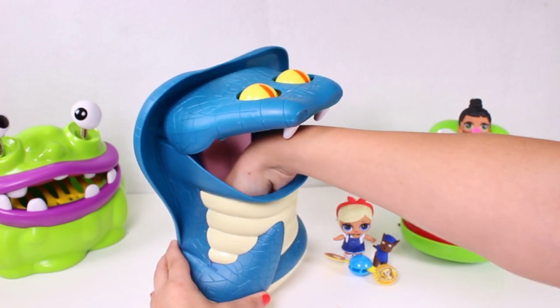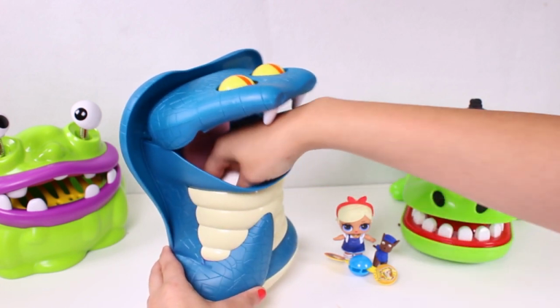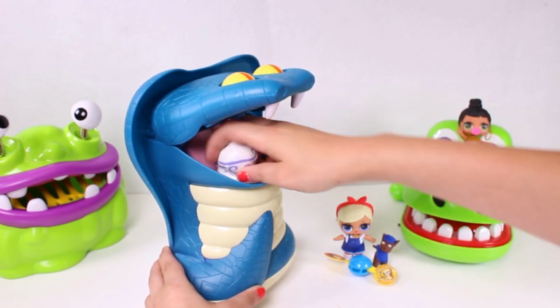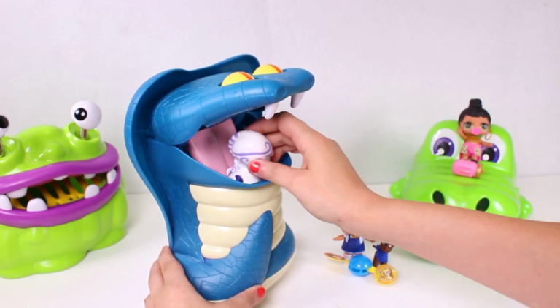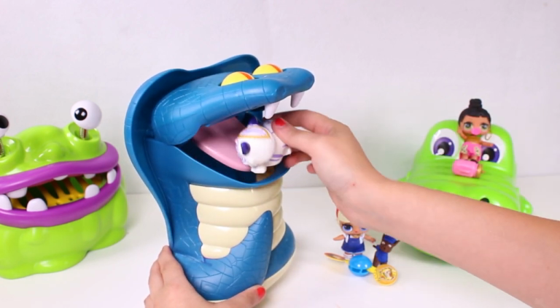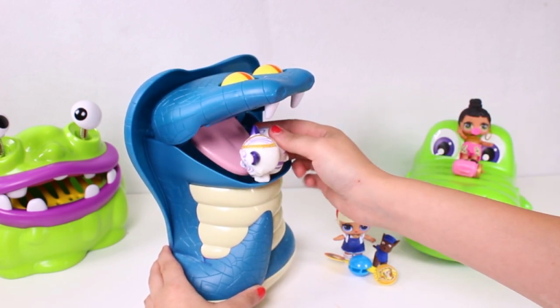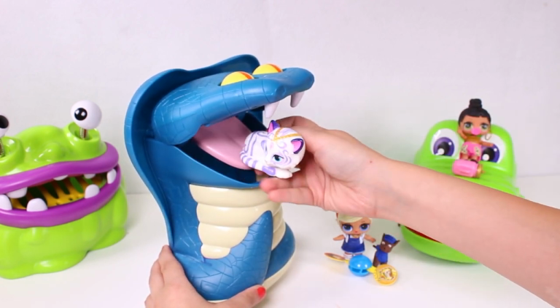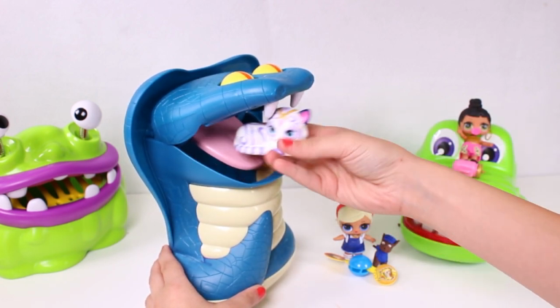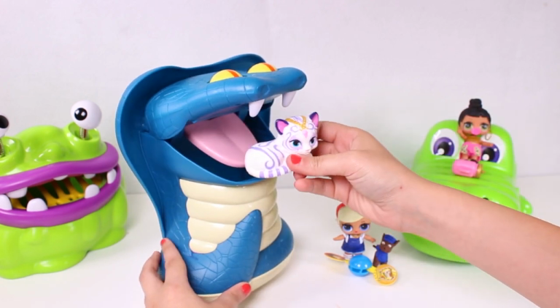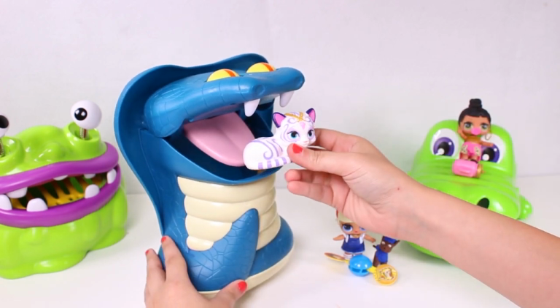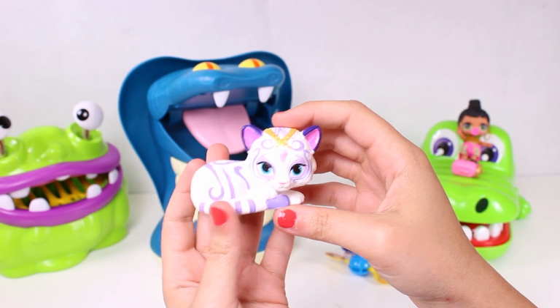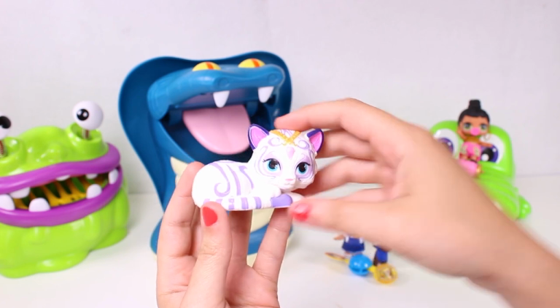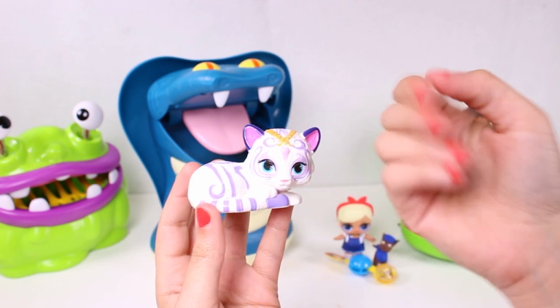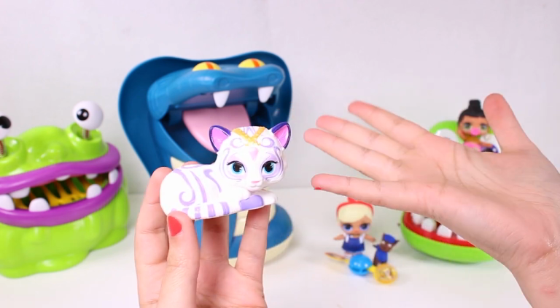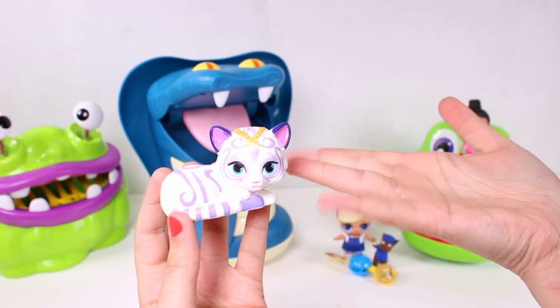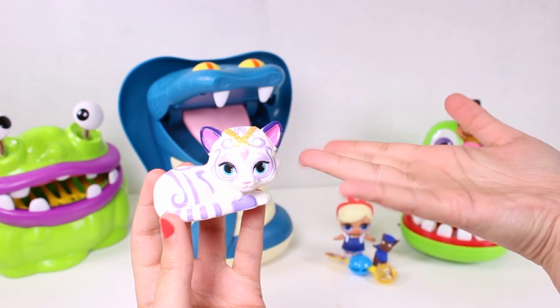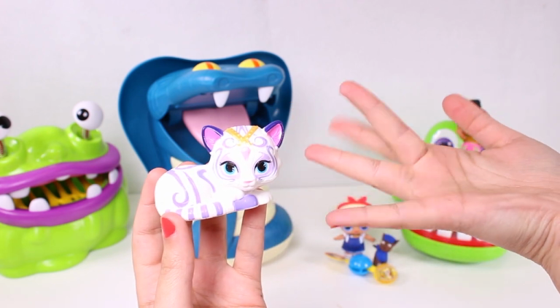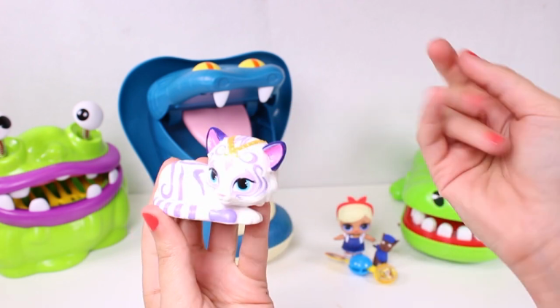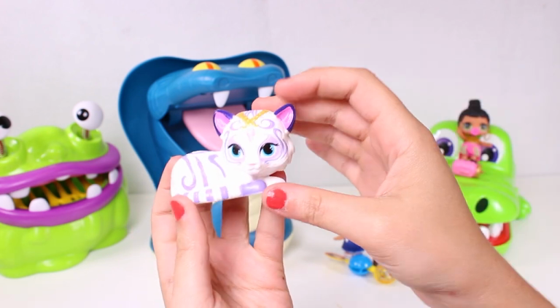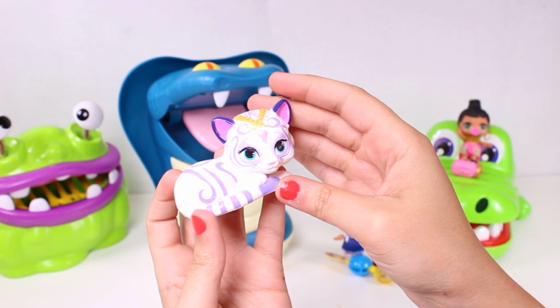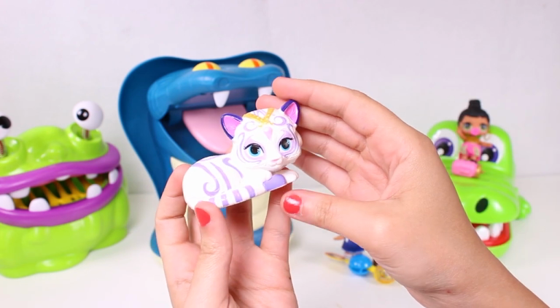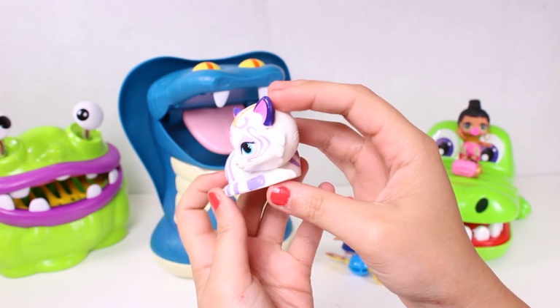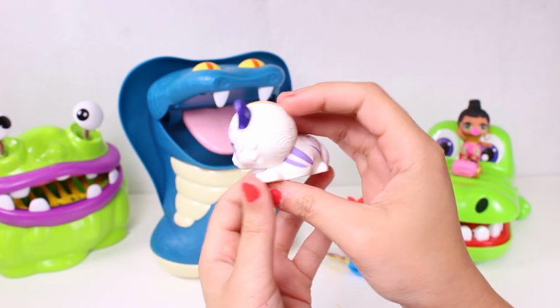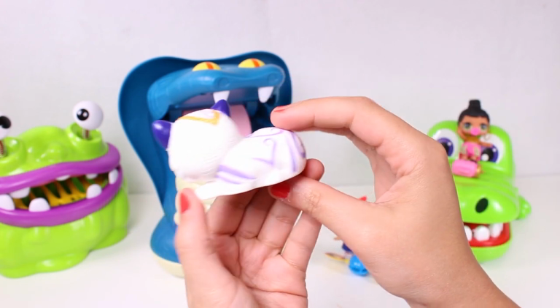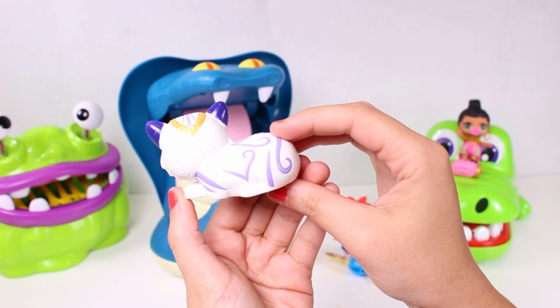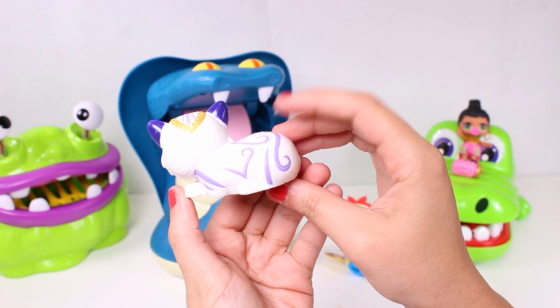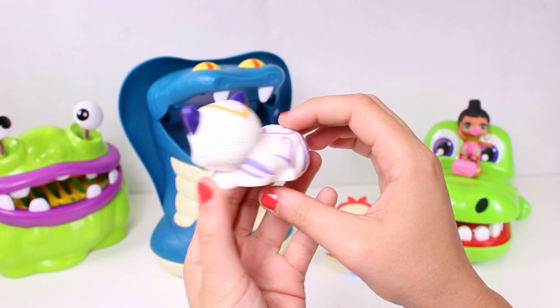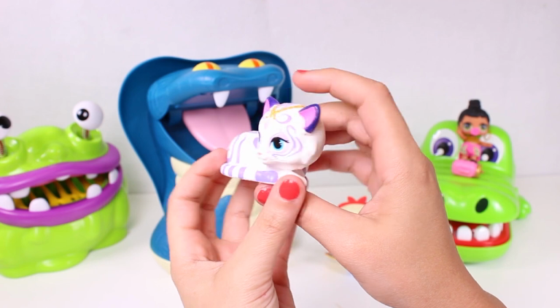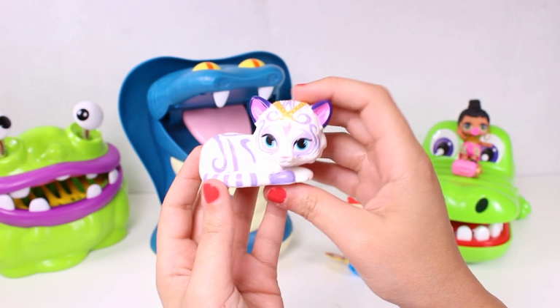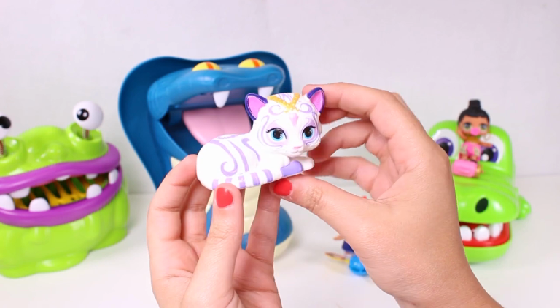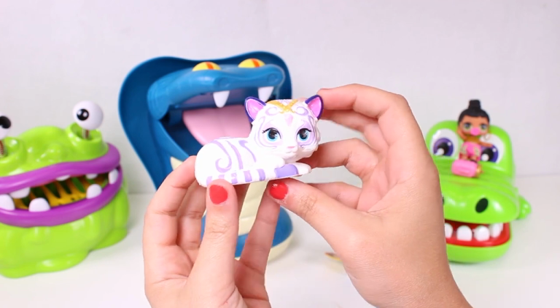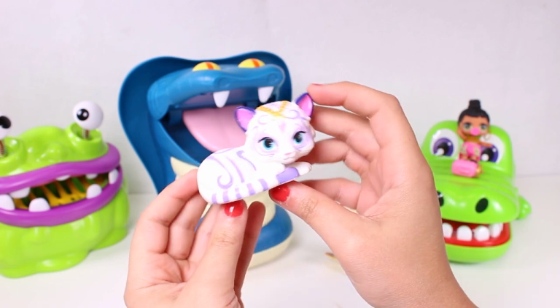Come on guys, let's keep going - let's see what else we get from inside the snake. Oh, it's a tiger! Do you know who this is guys? It's Nahal from Shimmer and Shine - it's so cool!